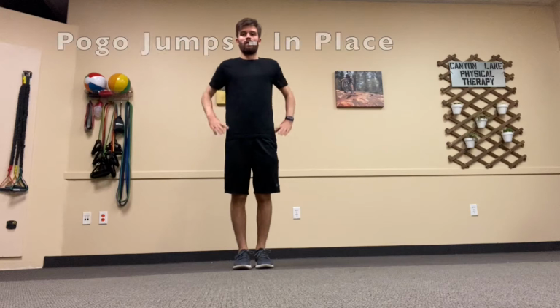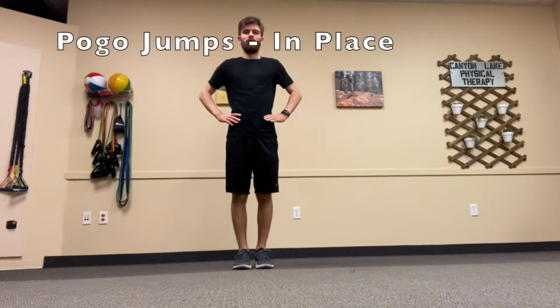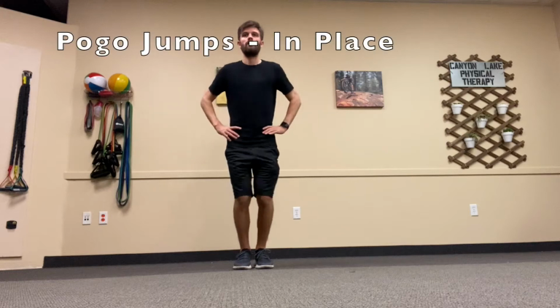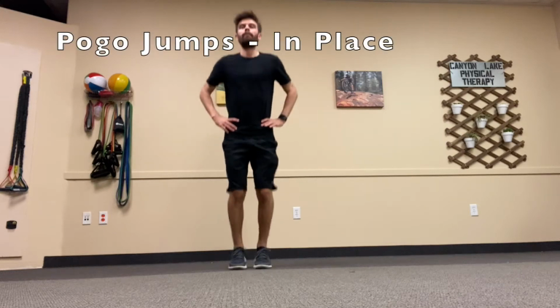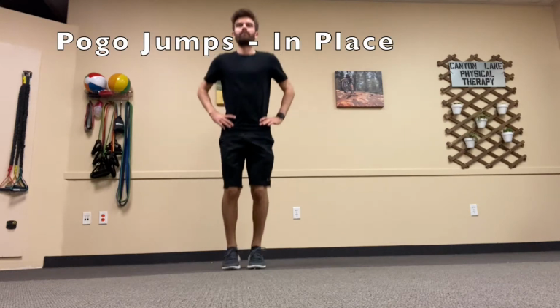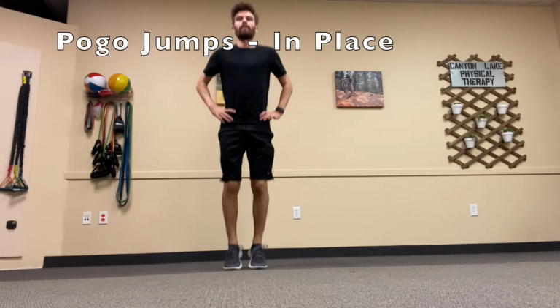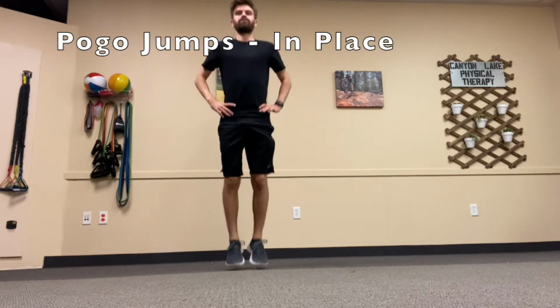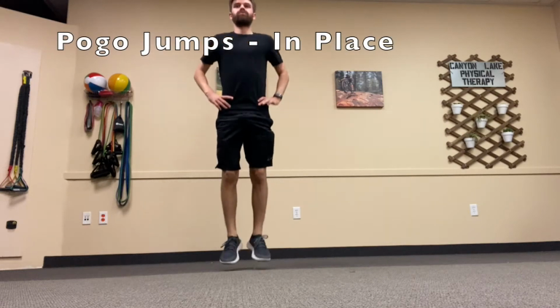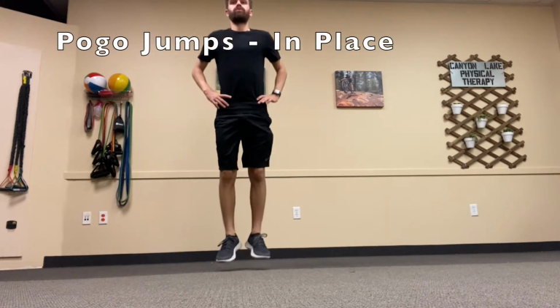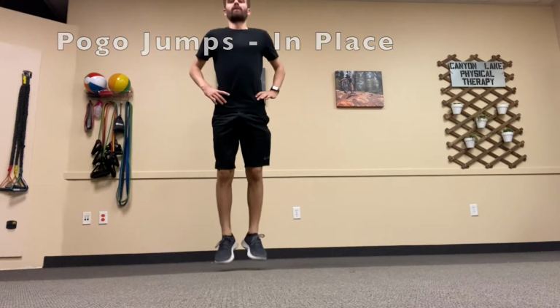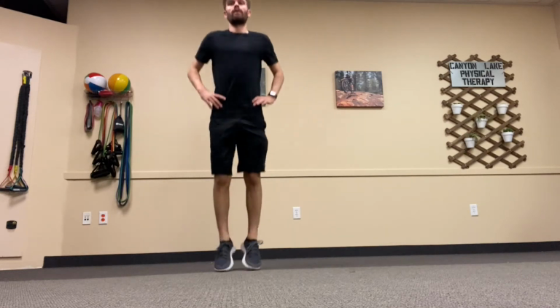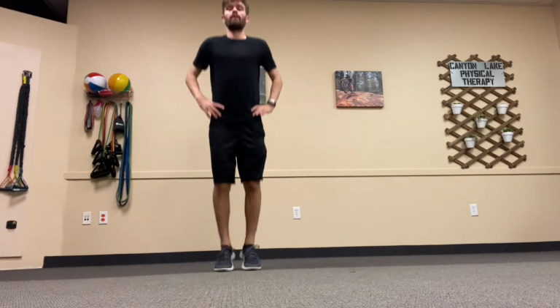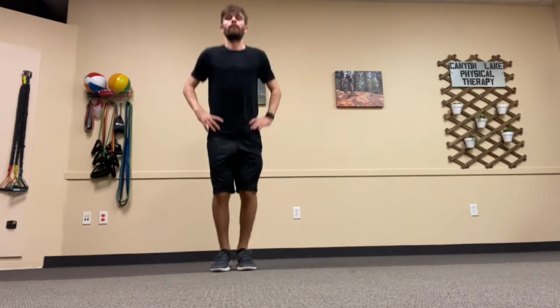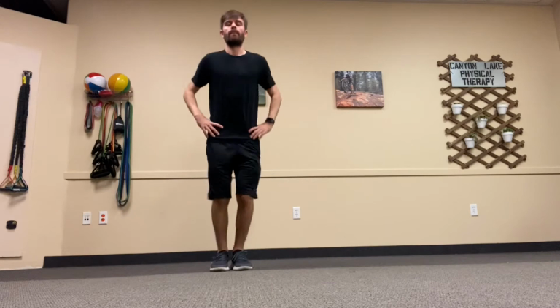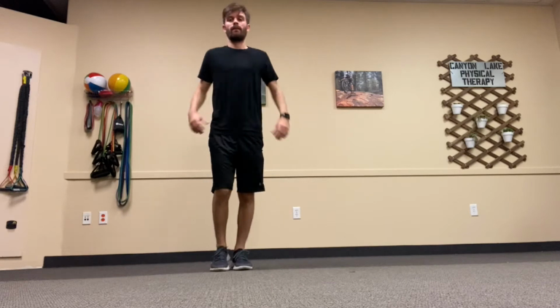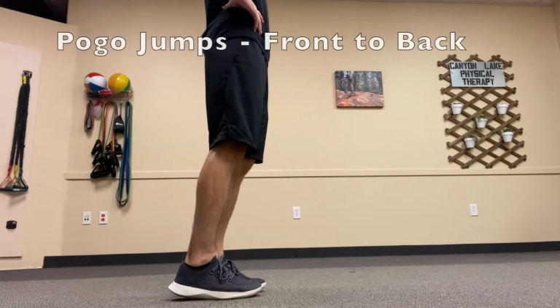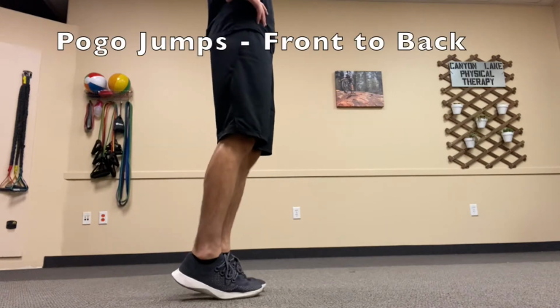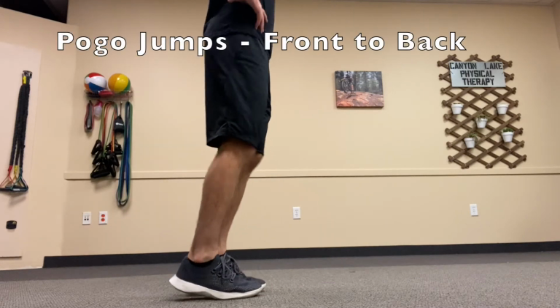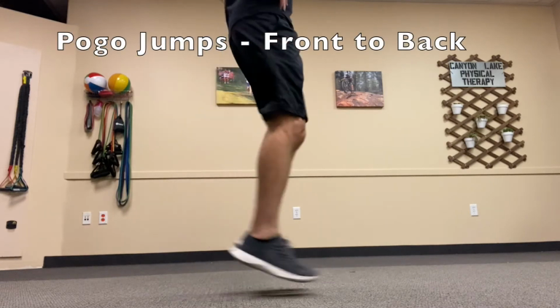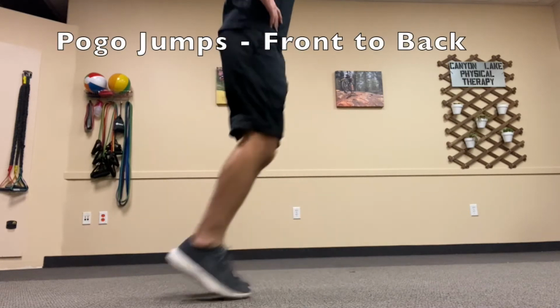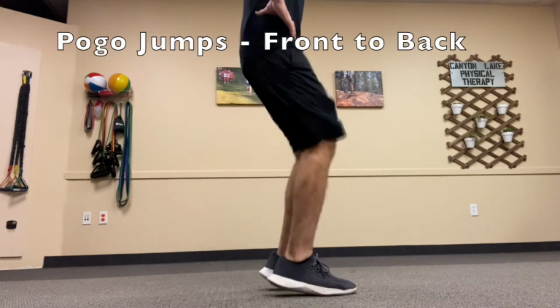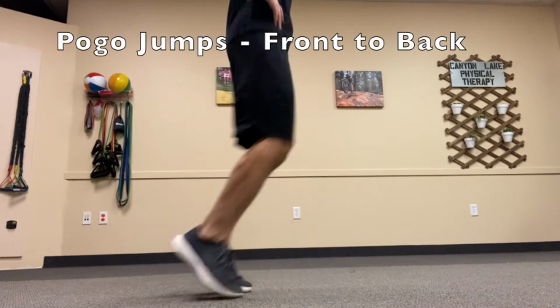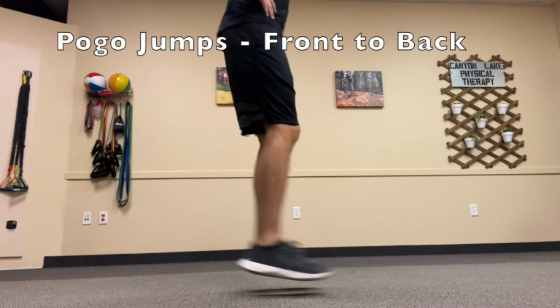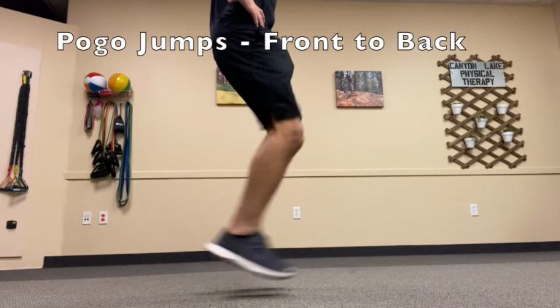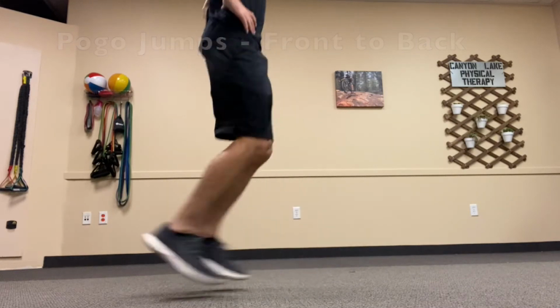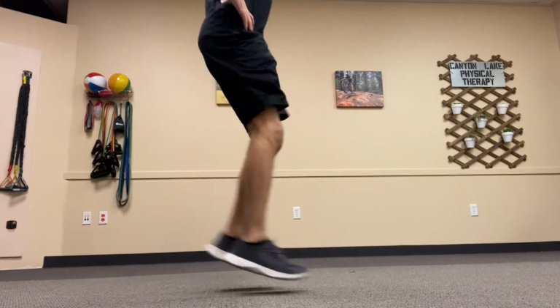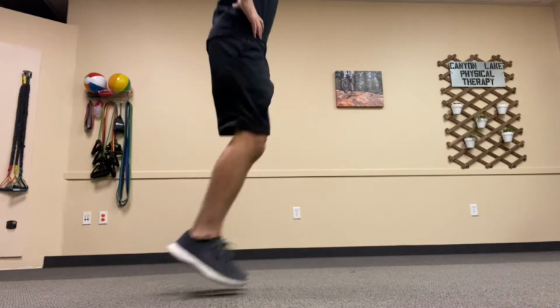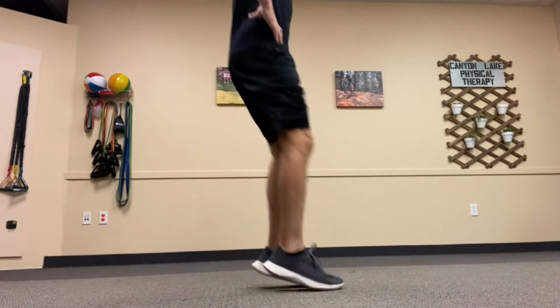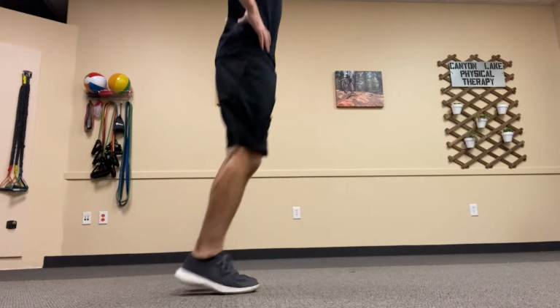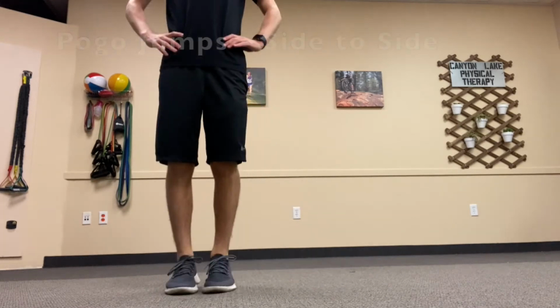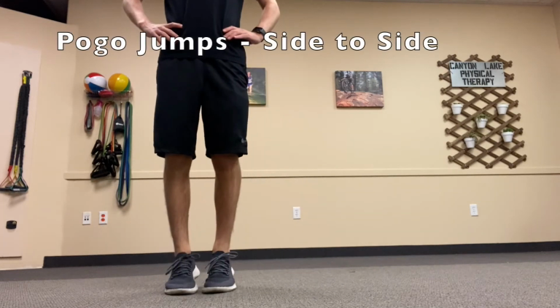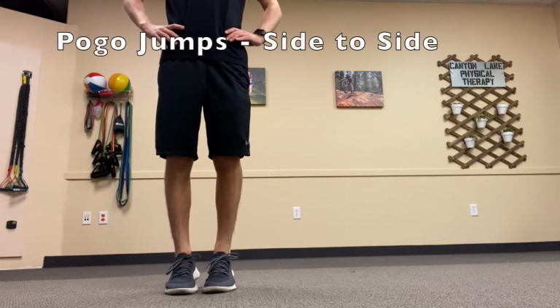This video shows a few variations of the pogo jump exercise. For all of them, you want to make sure you're standing up nice and tall, hands on your hips, knees relatively straight, and you're trying to jump as soon as you land again.